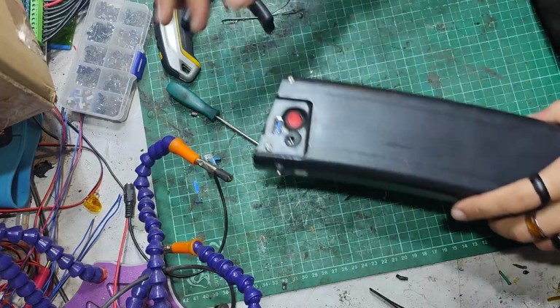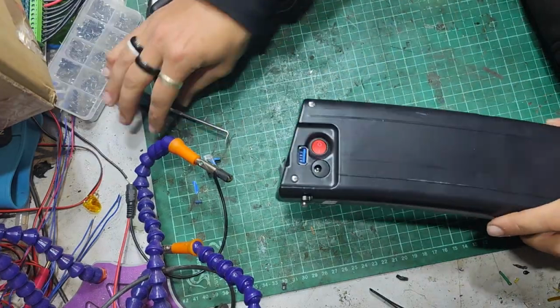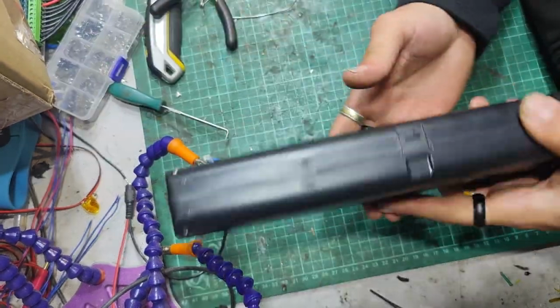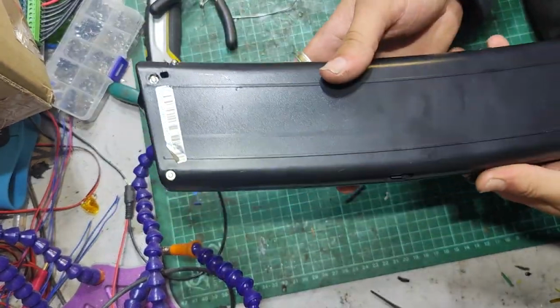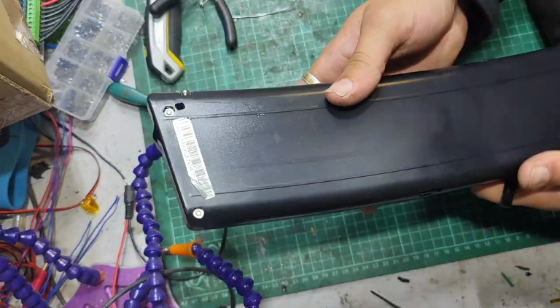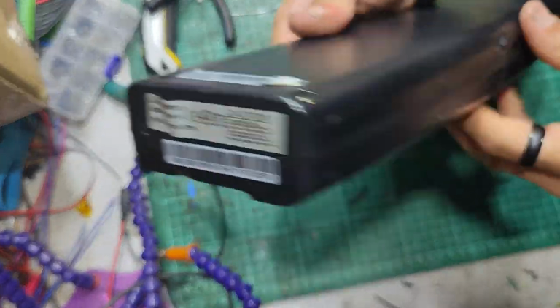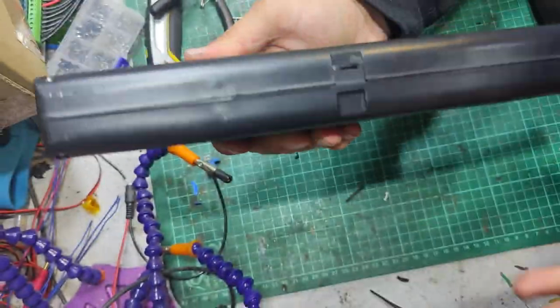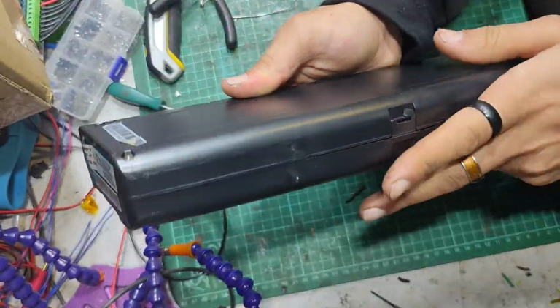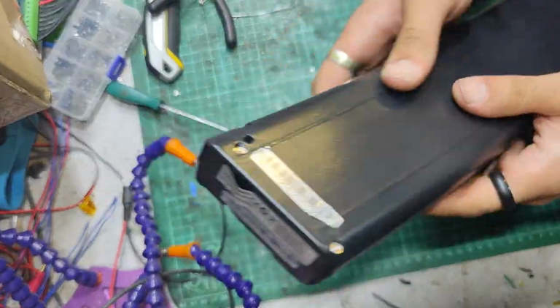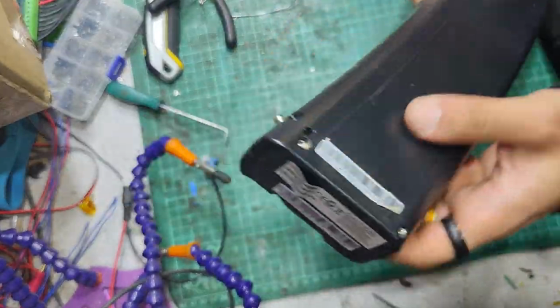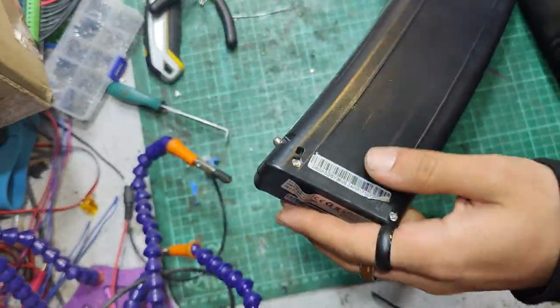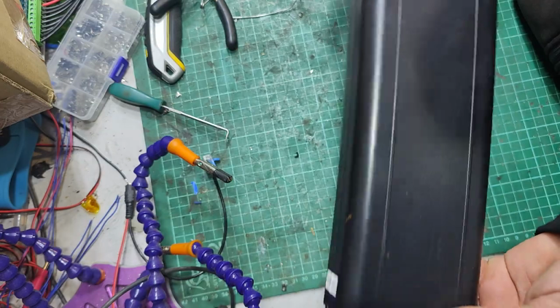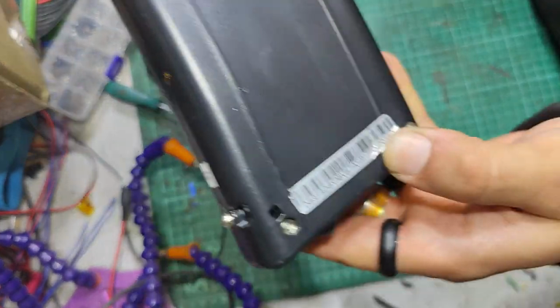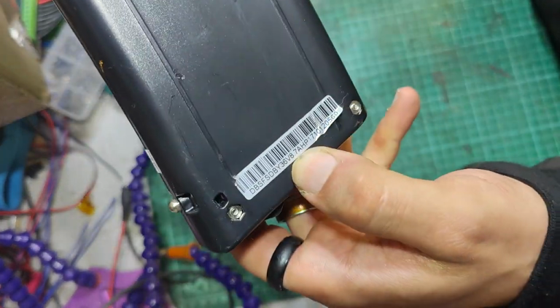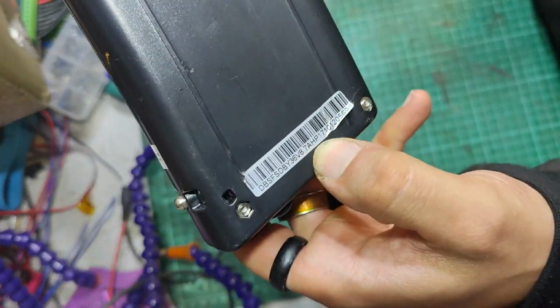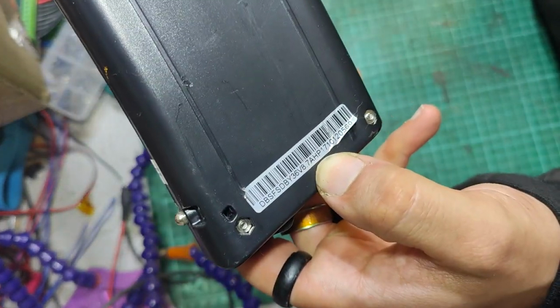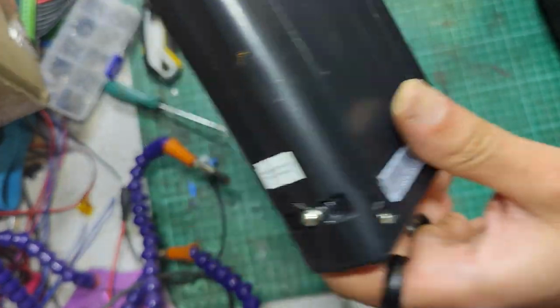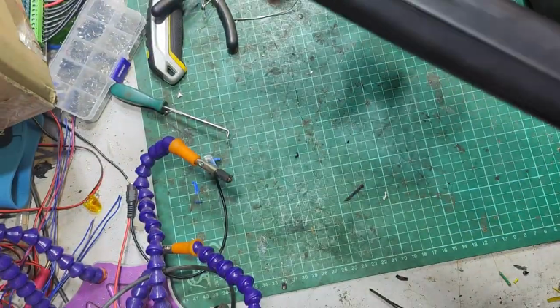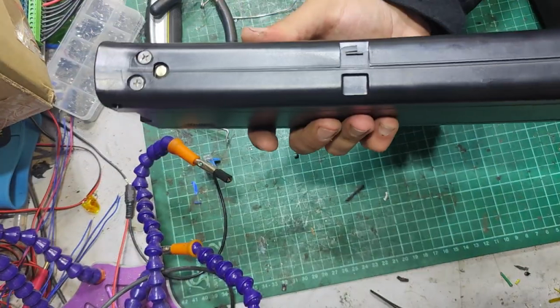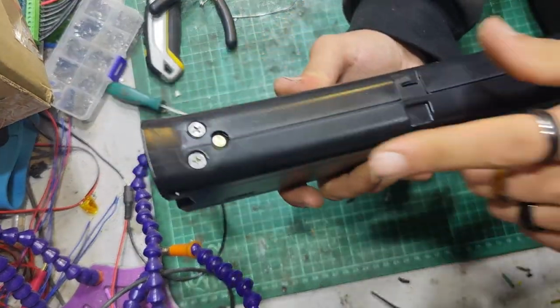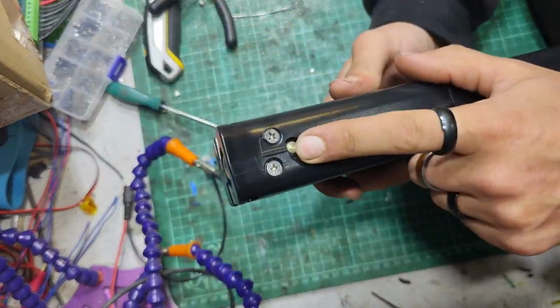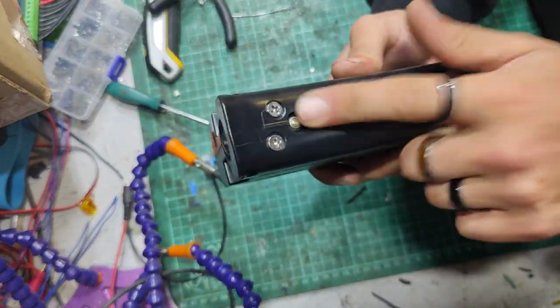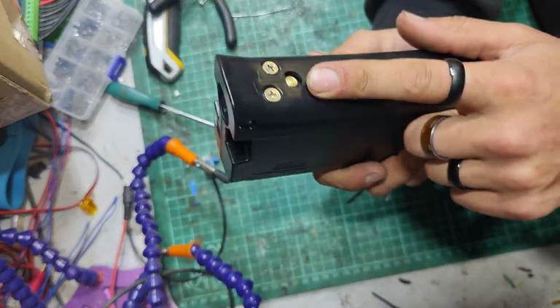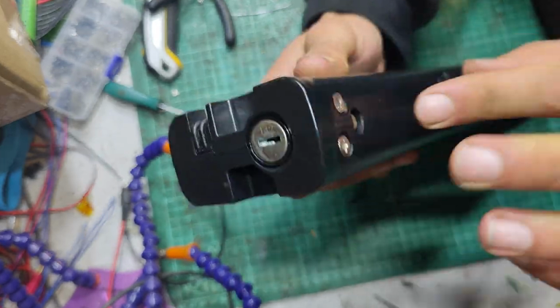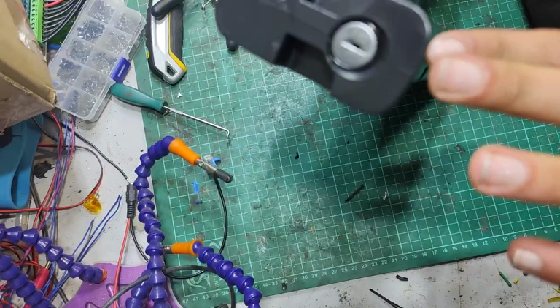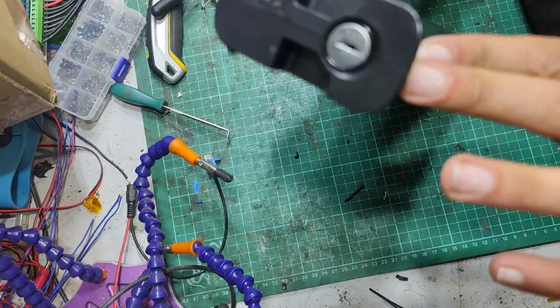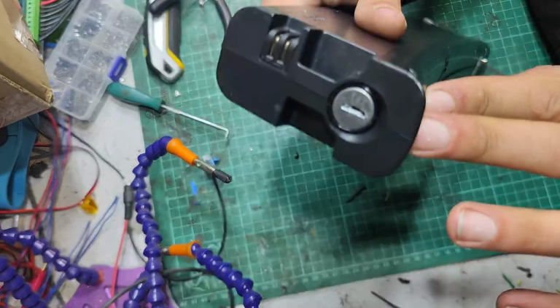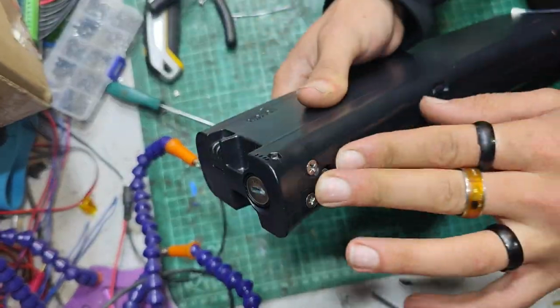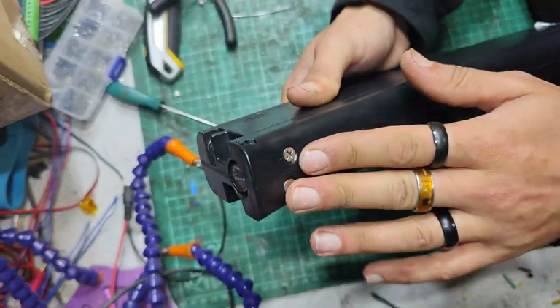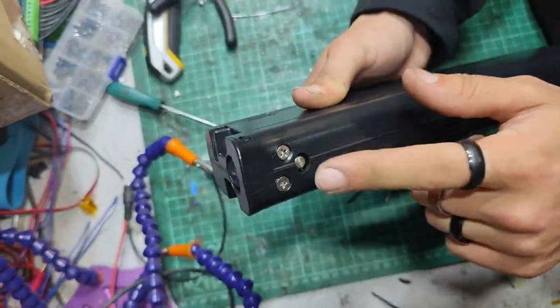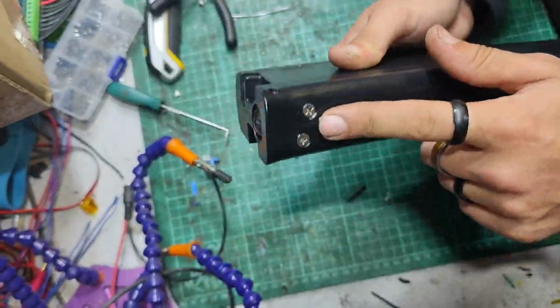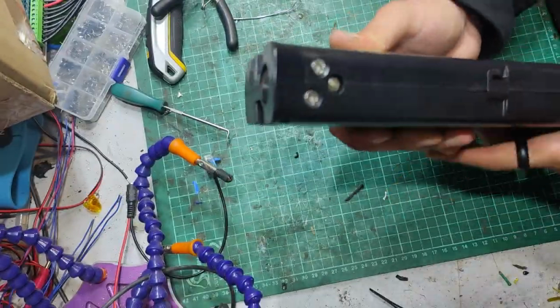Hello there guys, welcome to another e-bike repairs video. I've got a Carrera Cross City E battery today — it's a 36 volt, 8.7 amp. The customer's lost the key, so I've picked the lock and taken it out of the bike. I'm just going to replace the lock barrel.